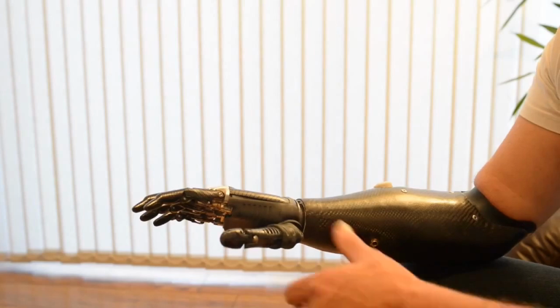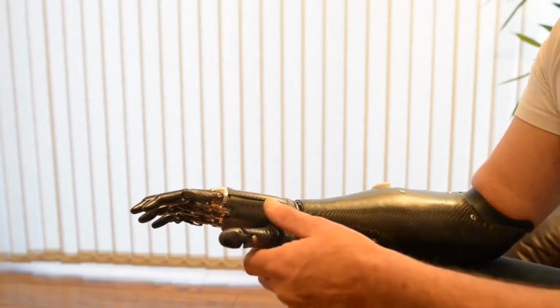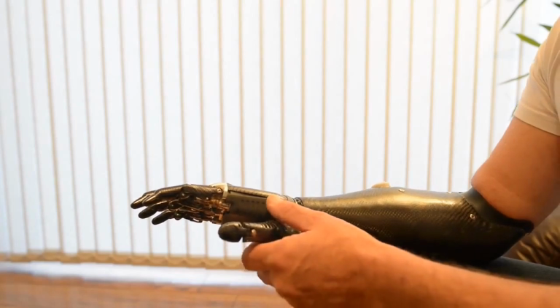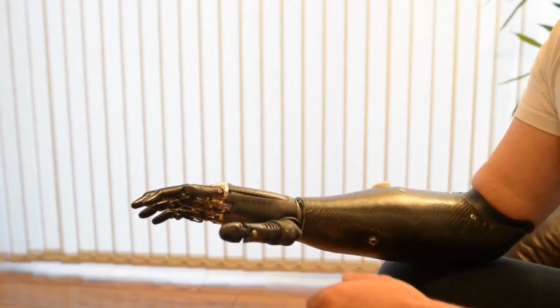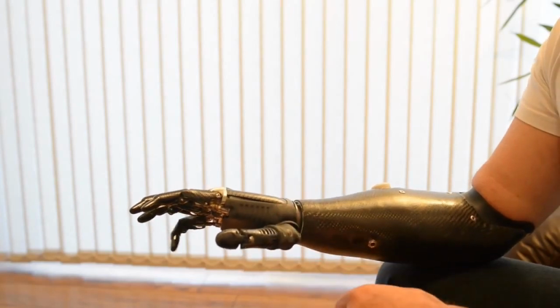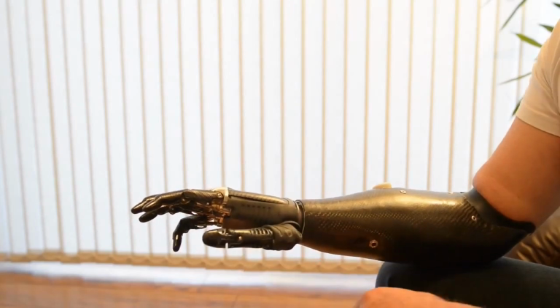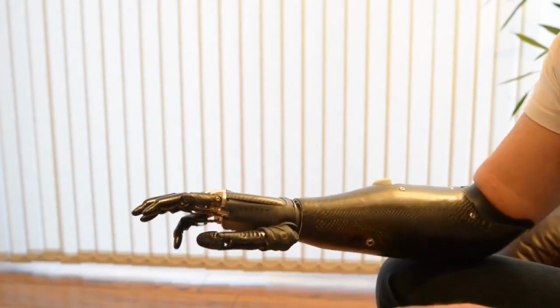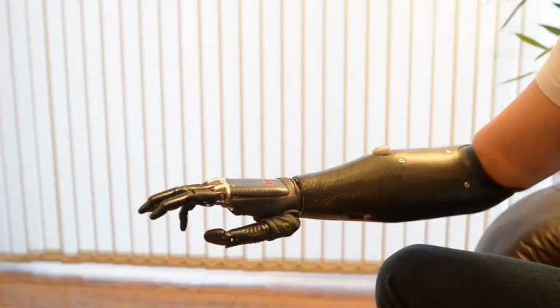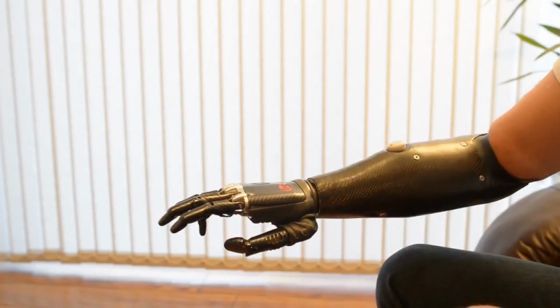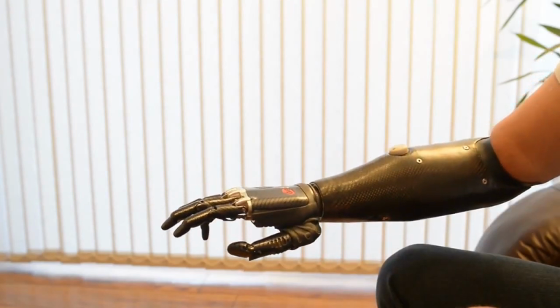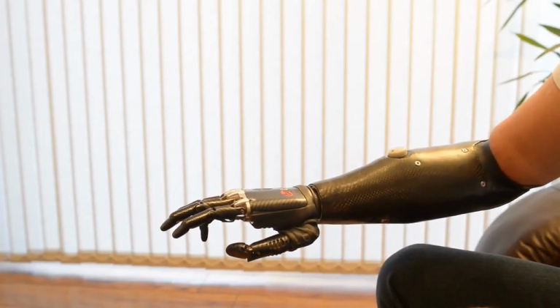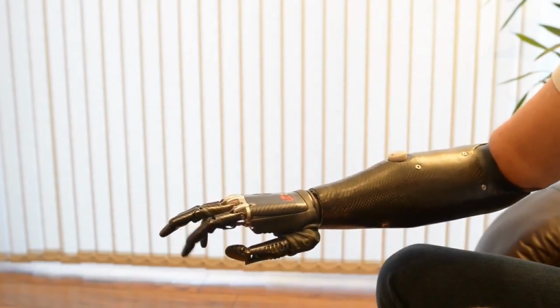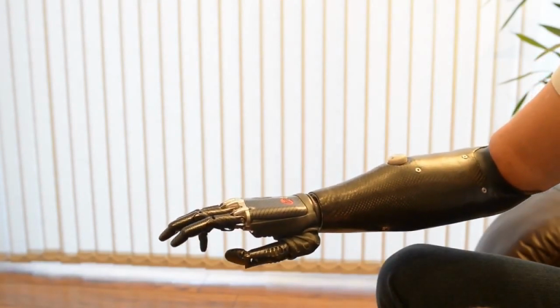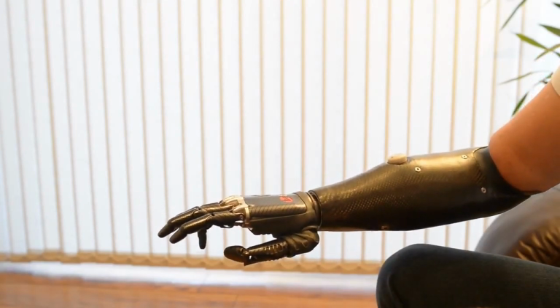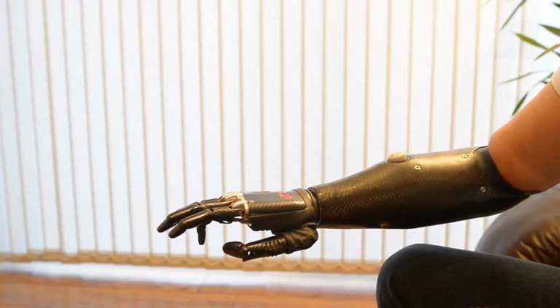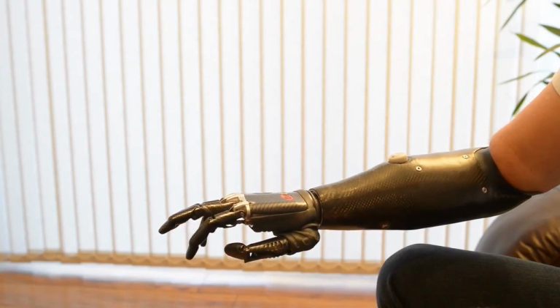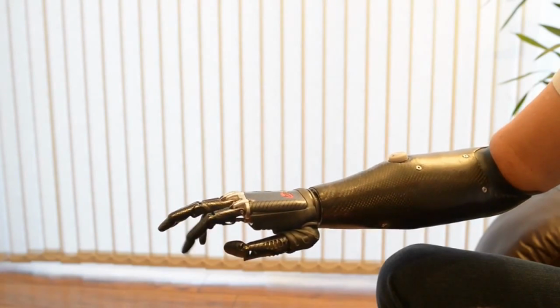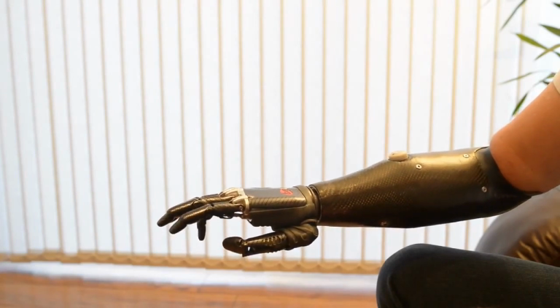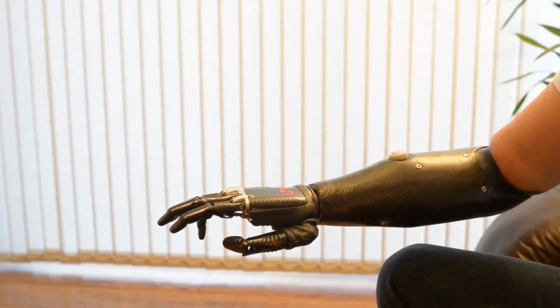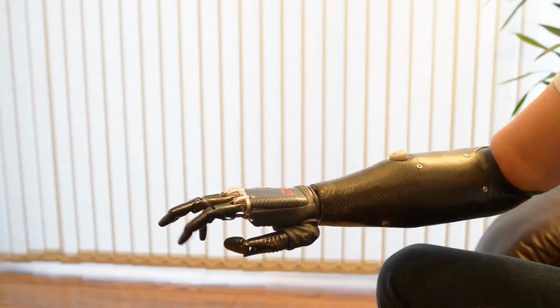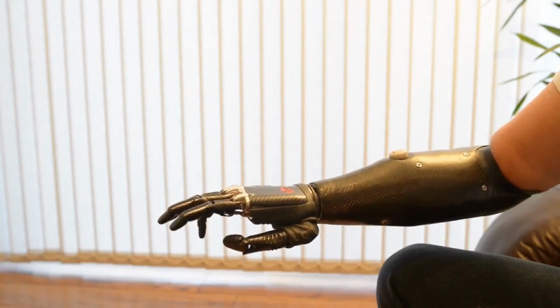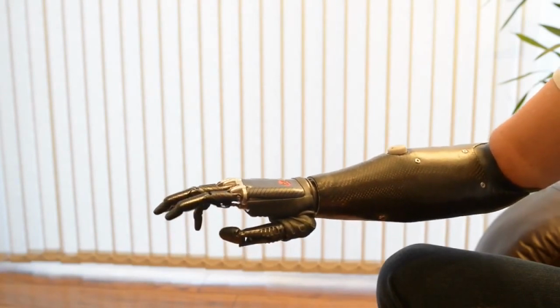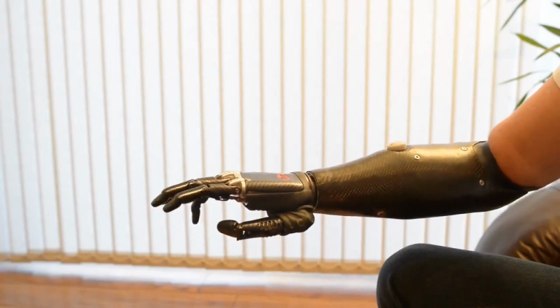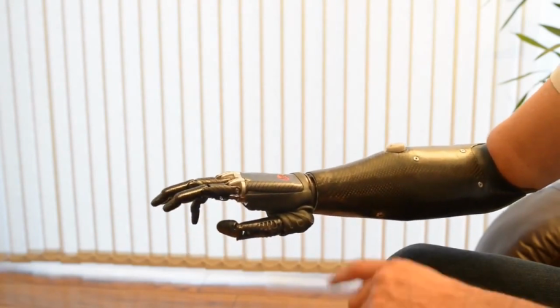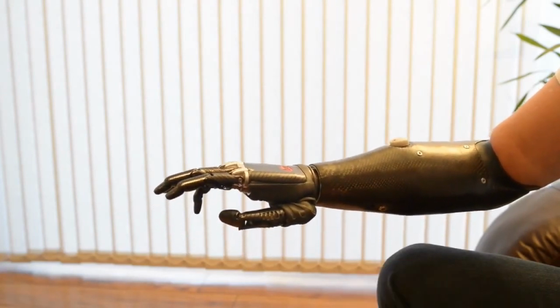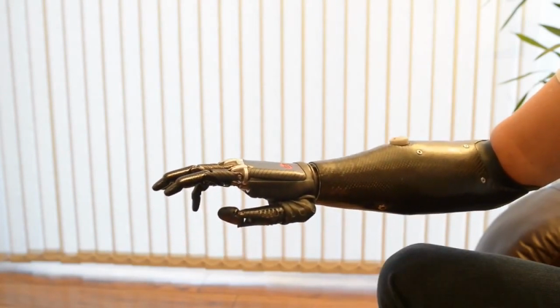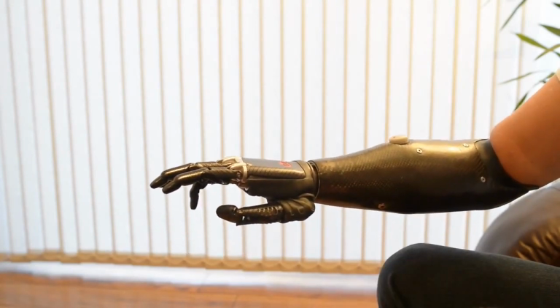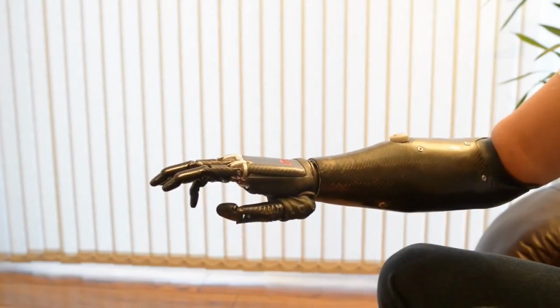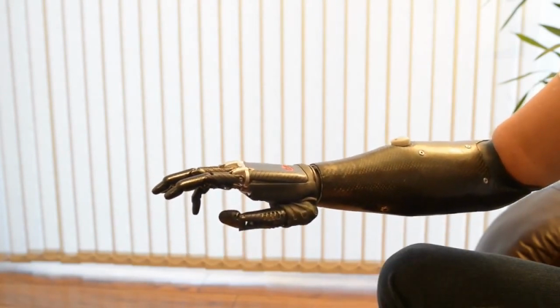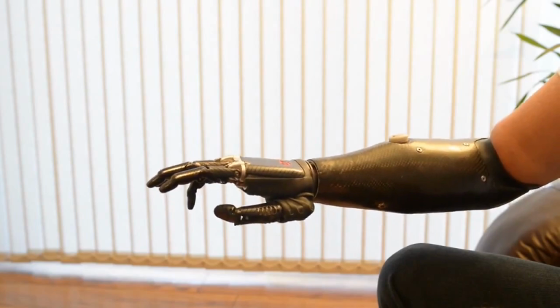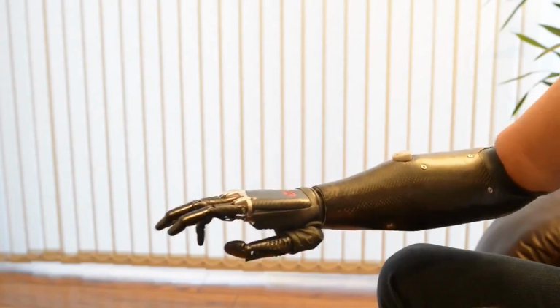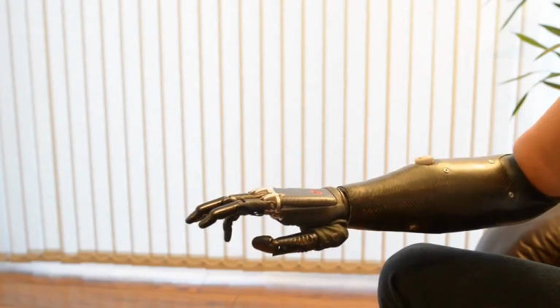And then we have a mouse grip. This will hold a mouse — single click, double click. And they're developing this now so that you'll soon be able to drag and drop.